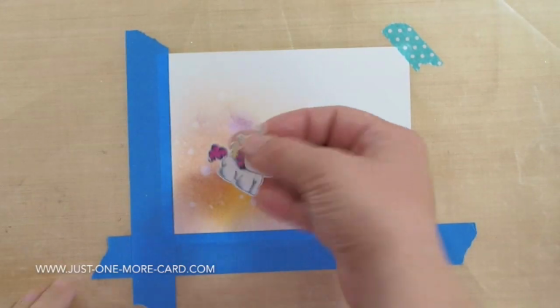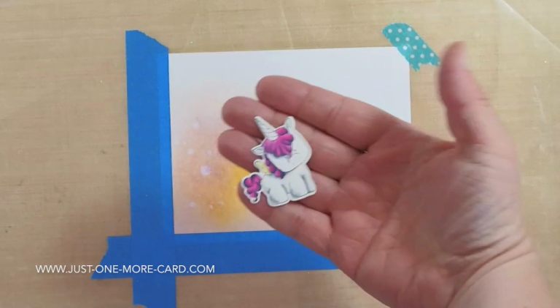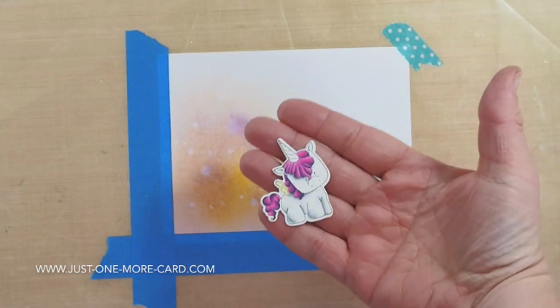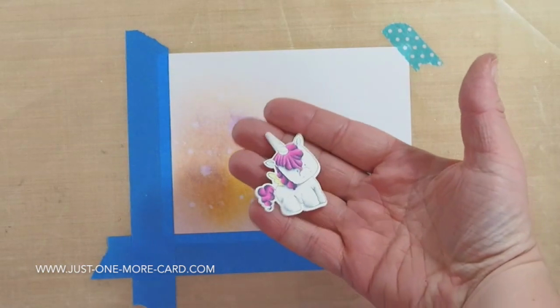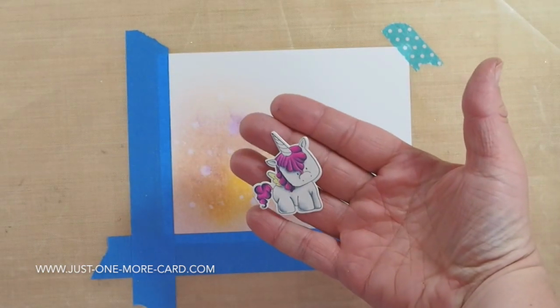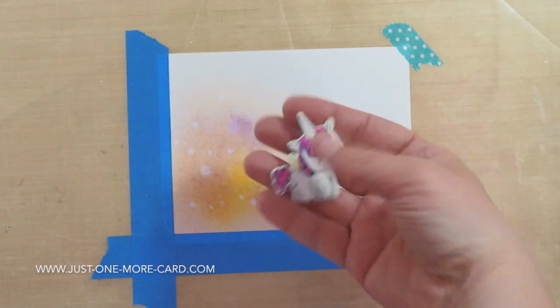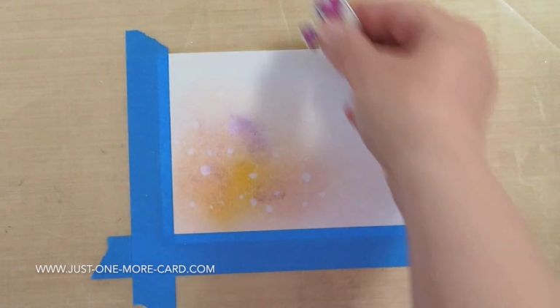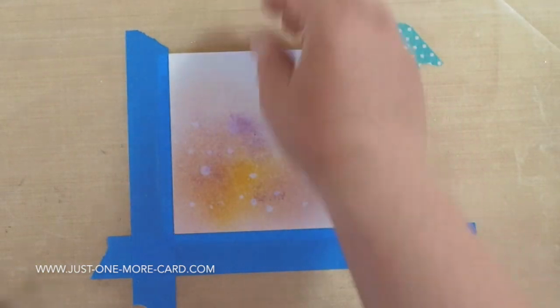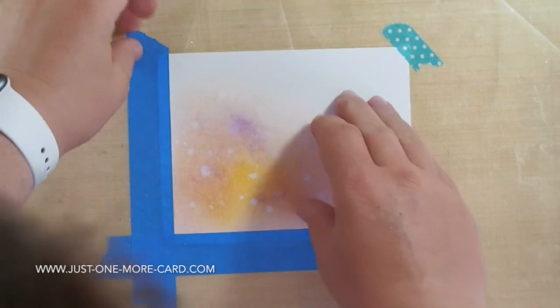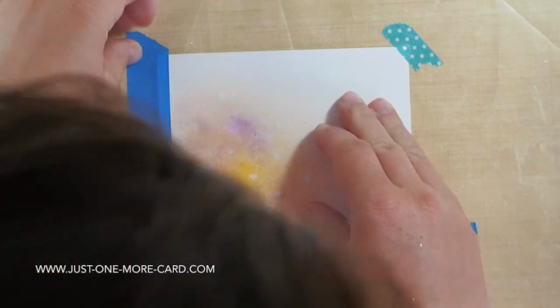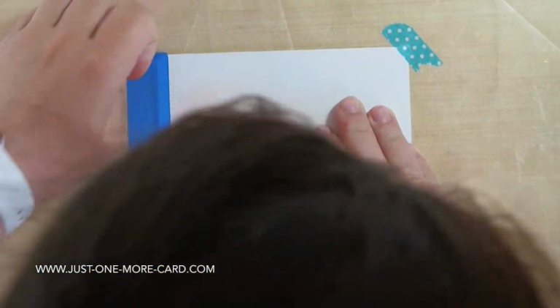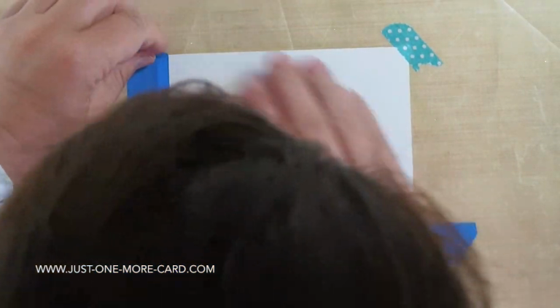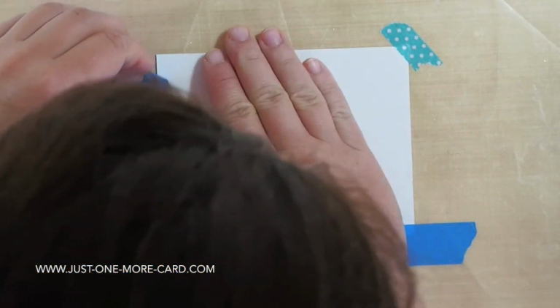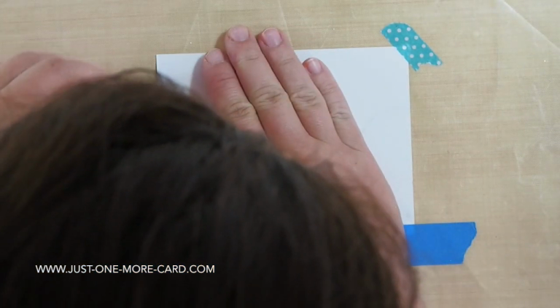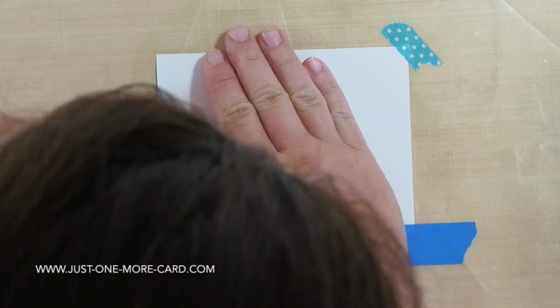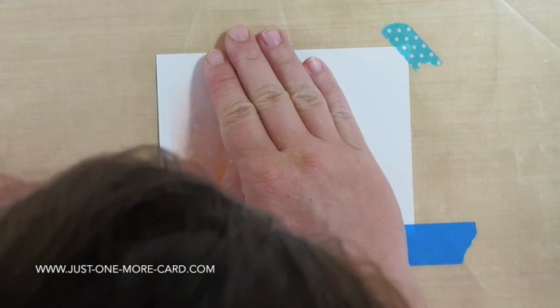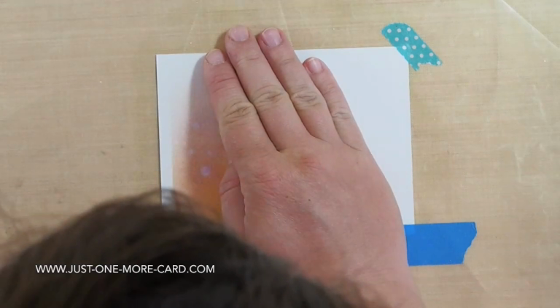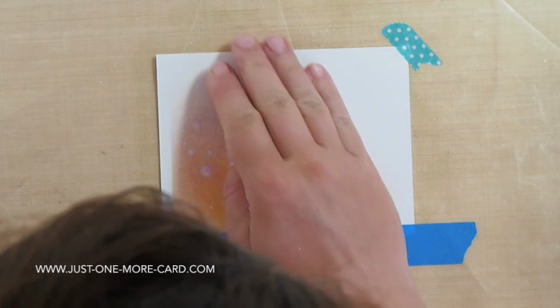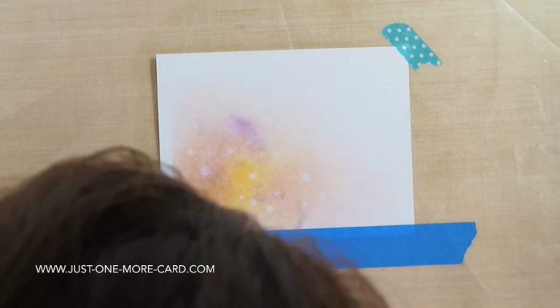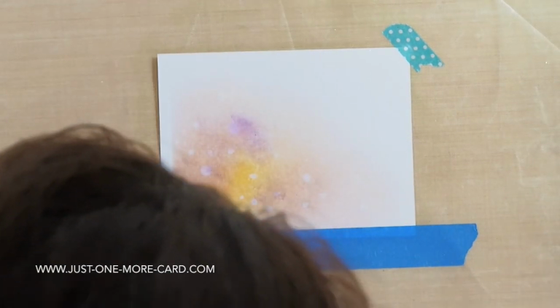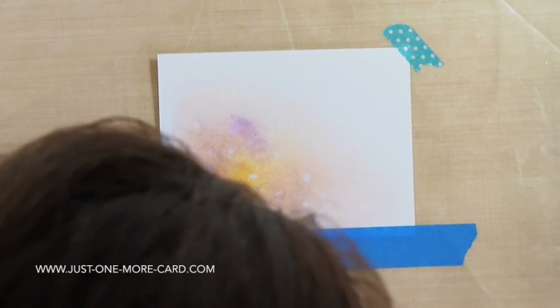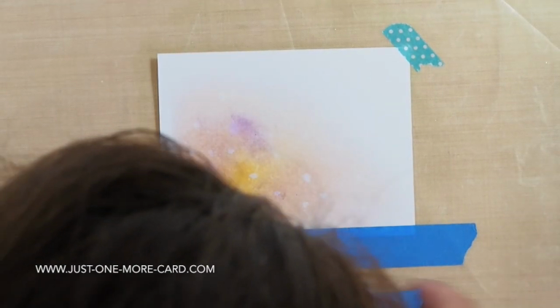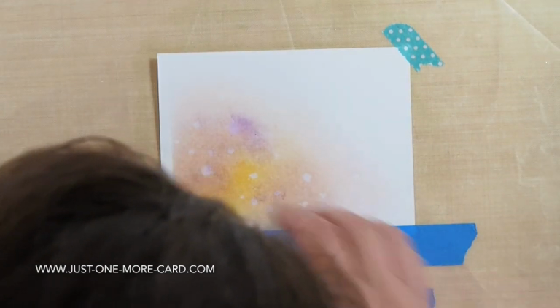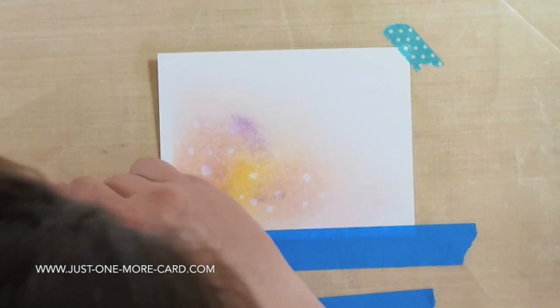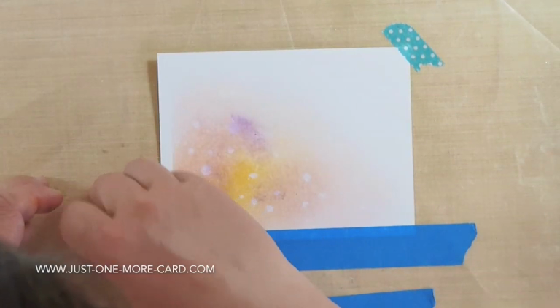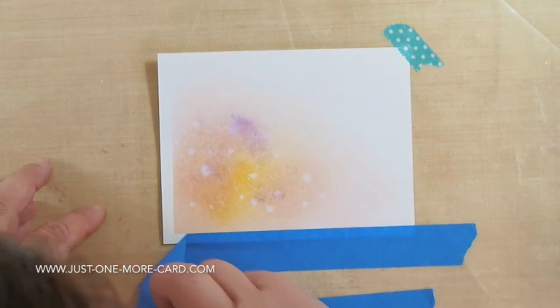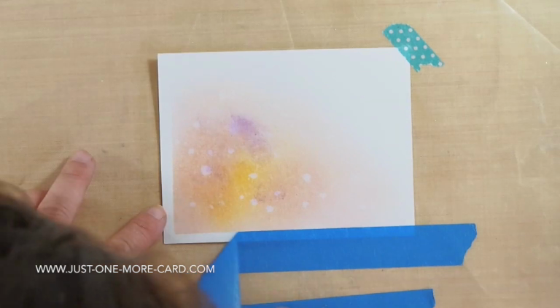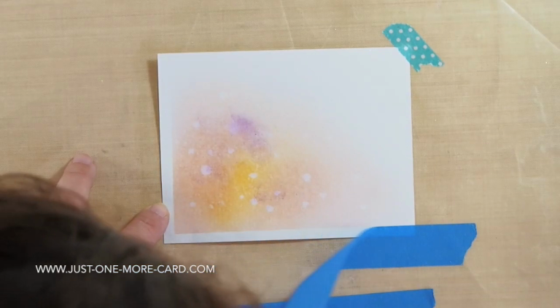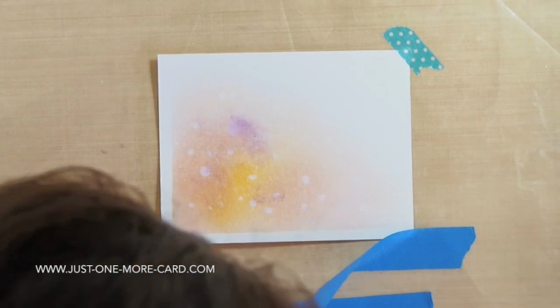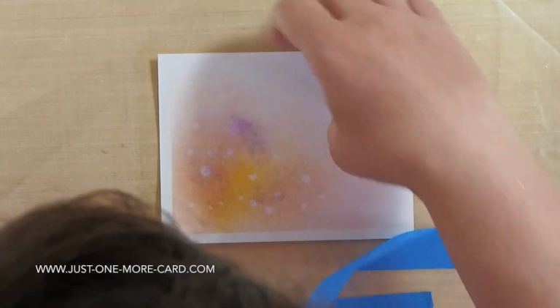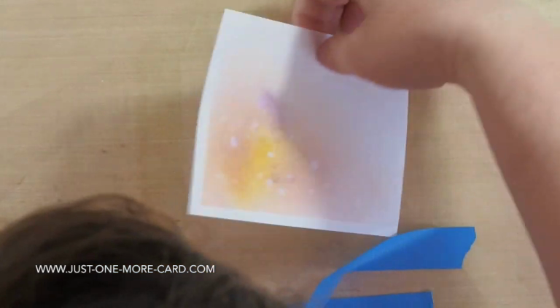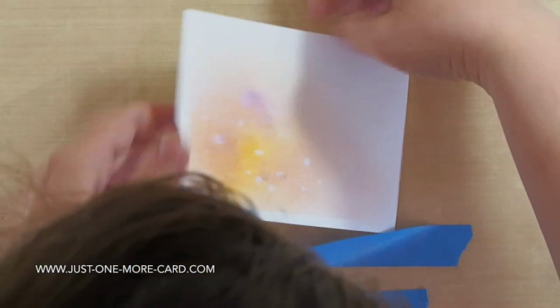I use the die to die-cut the unicorn. You can see how nice it looks and I'm carefully pulling away the painter's tape and you can see the nice sharp edge I get here as a border.